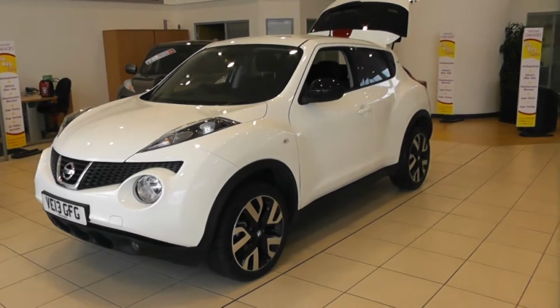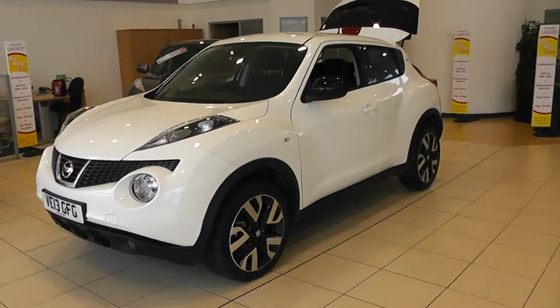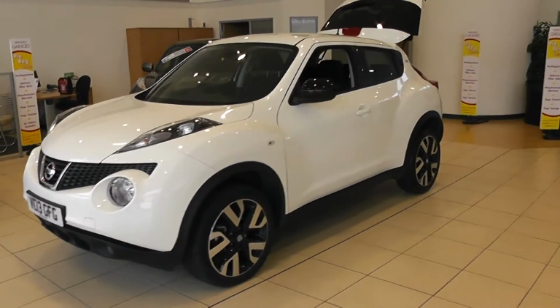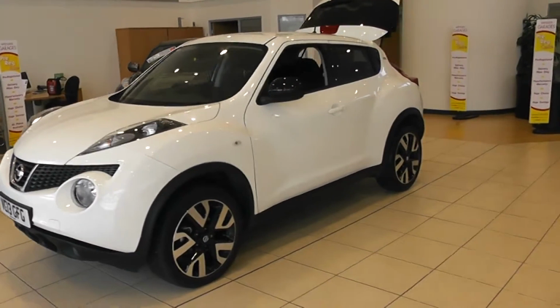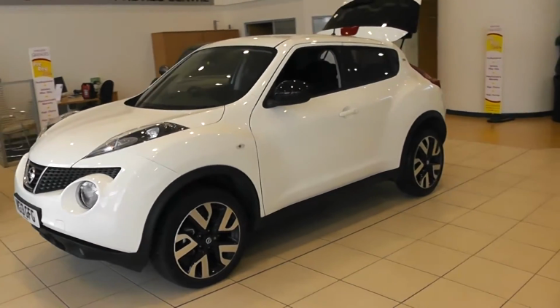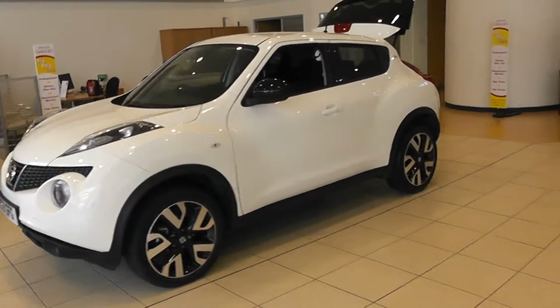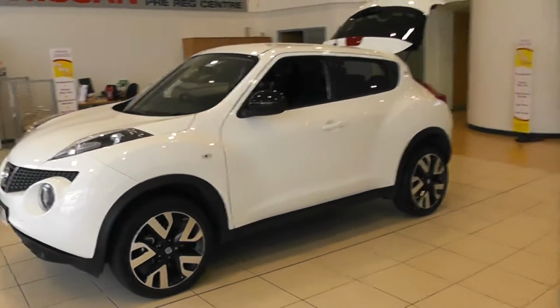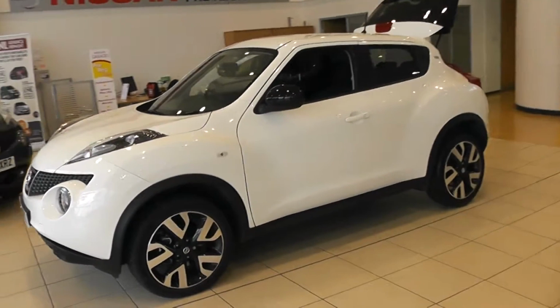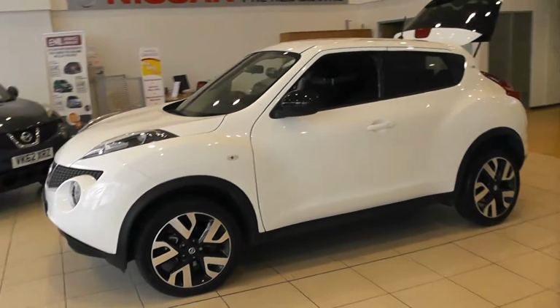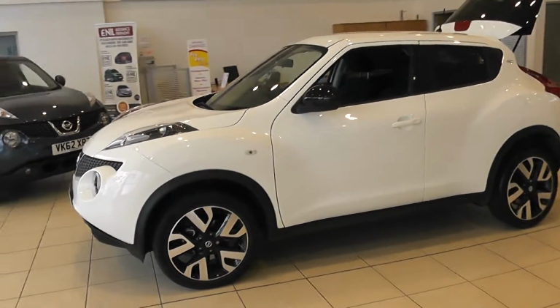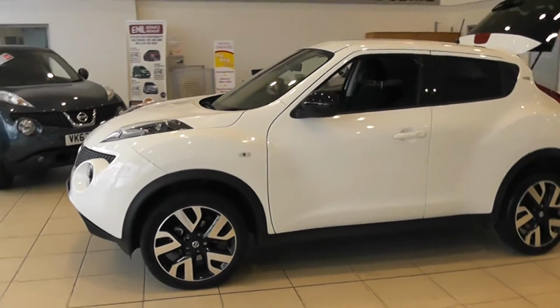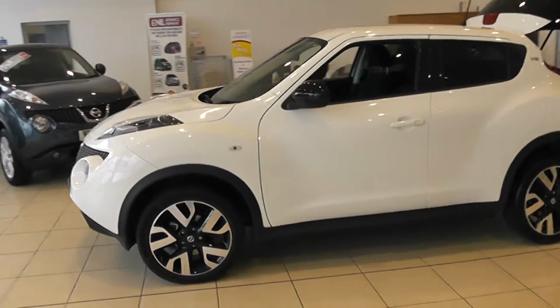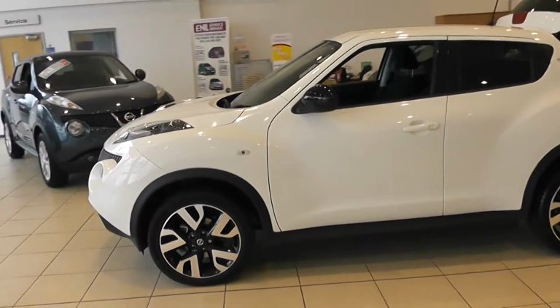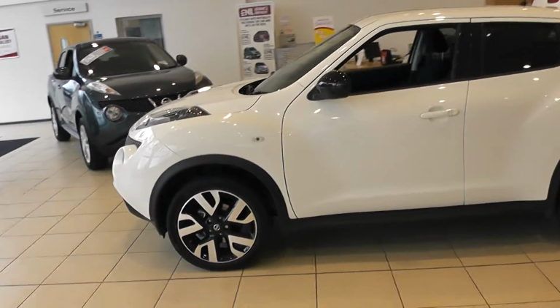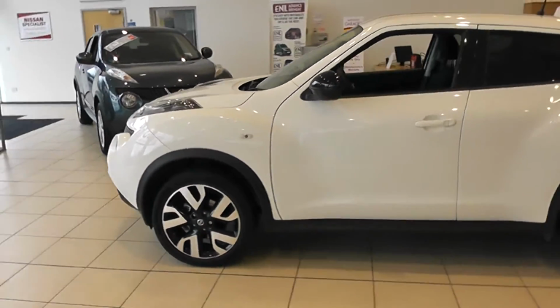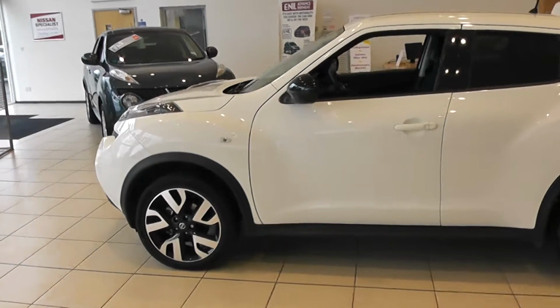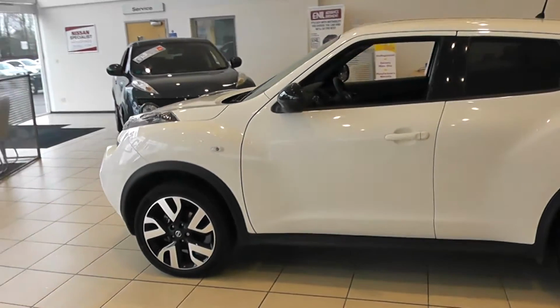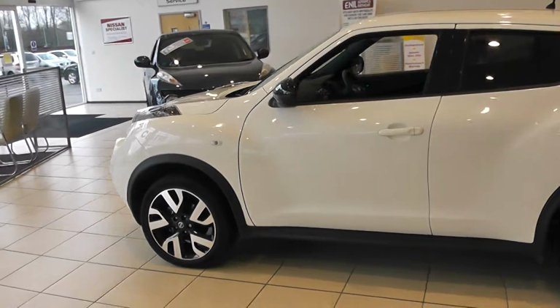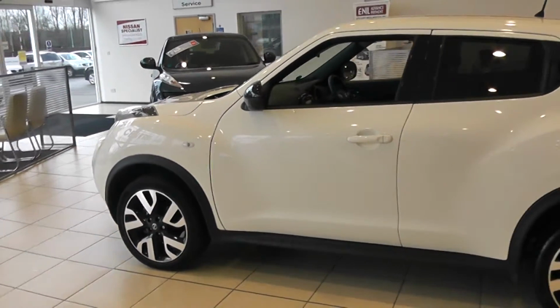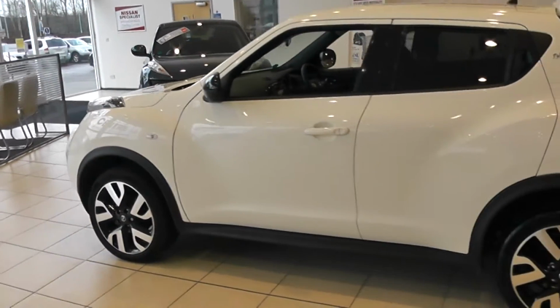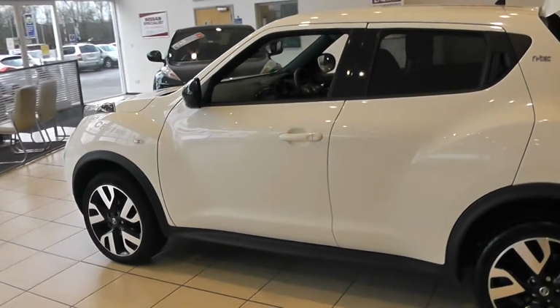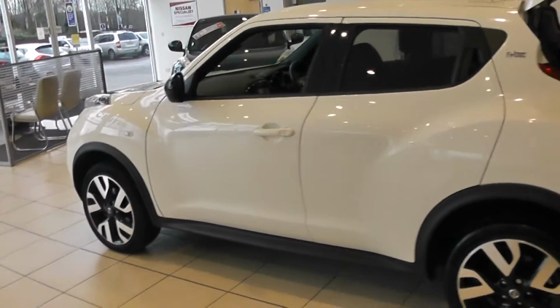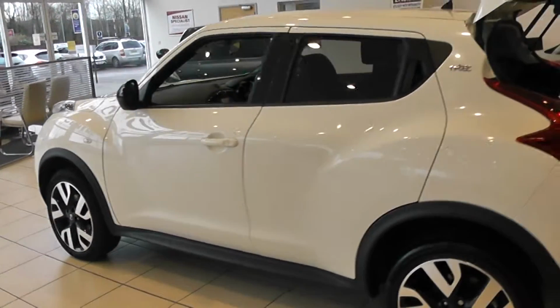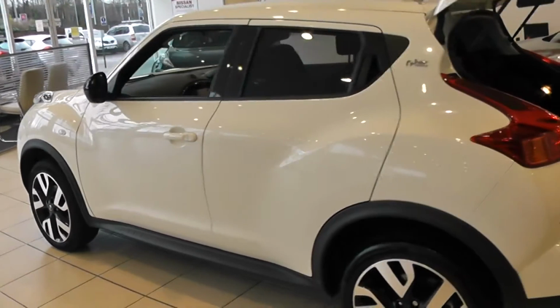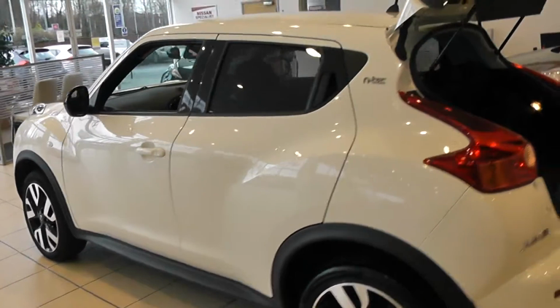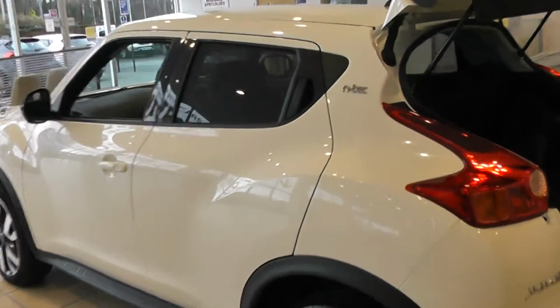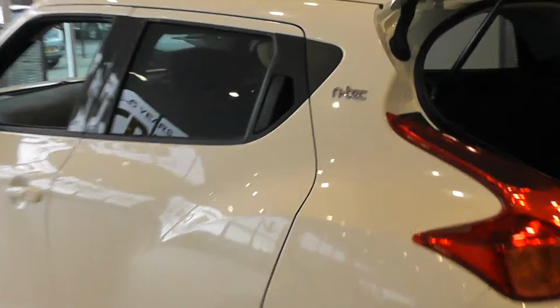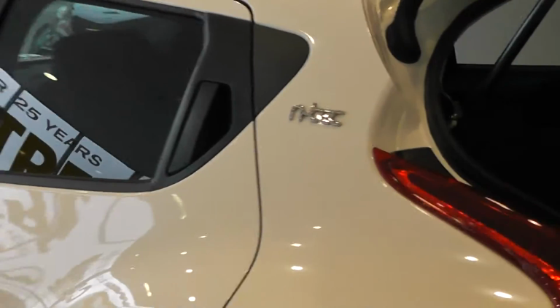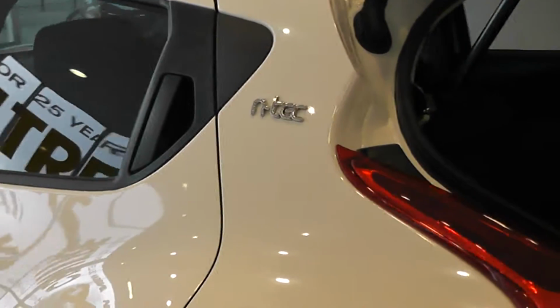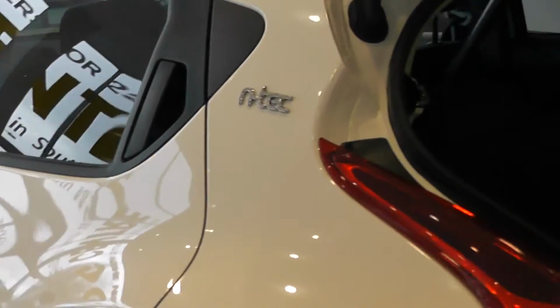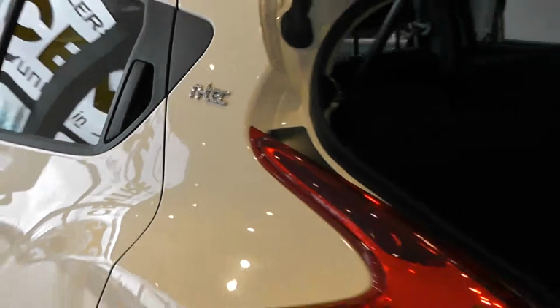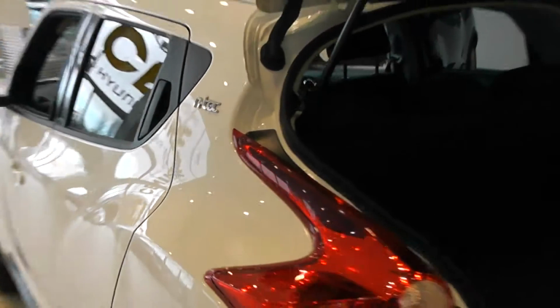Very nice looking car — you can see the very chunky styling of the Juke. It comes complete with those nice black wing mirrors, which really offset the car. You'll see the N-Tec logo just located here.